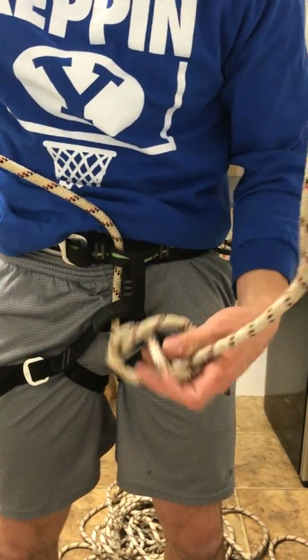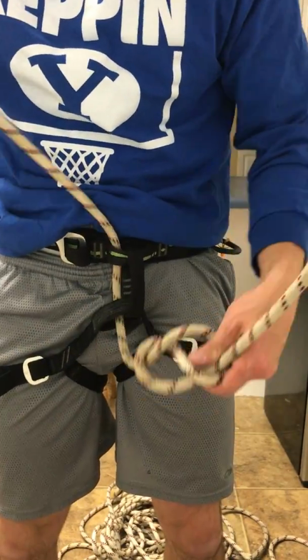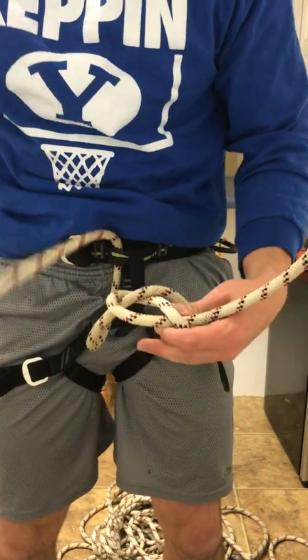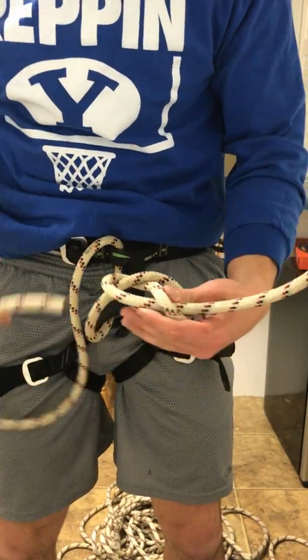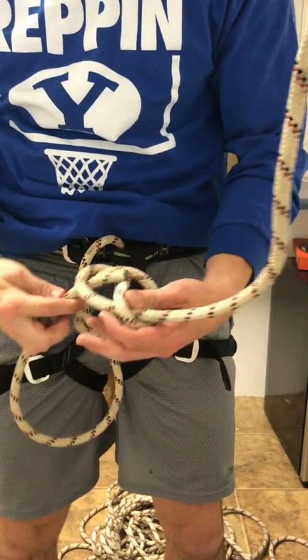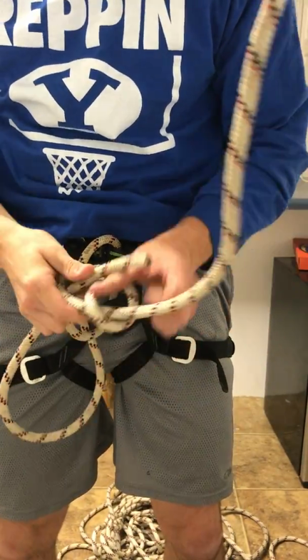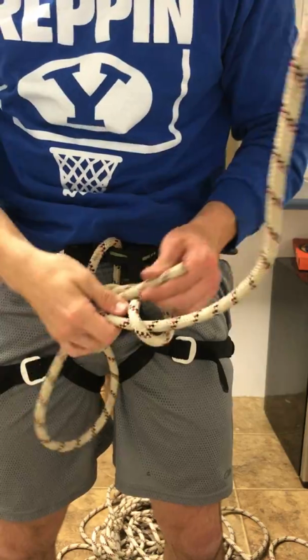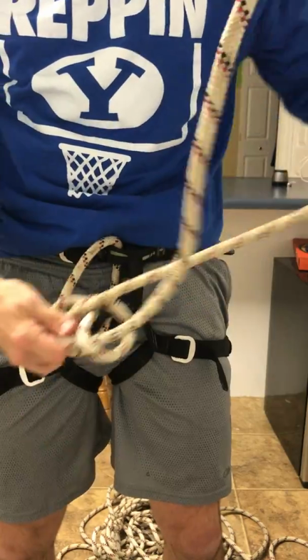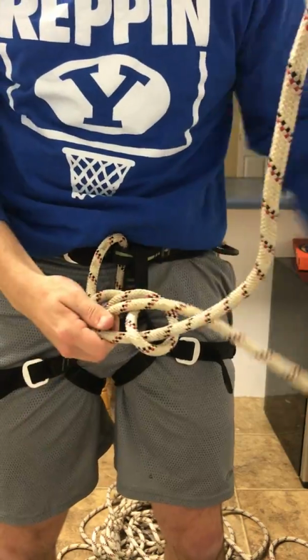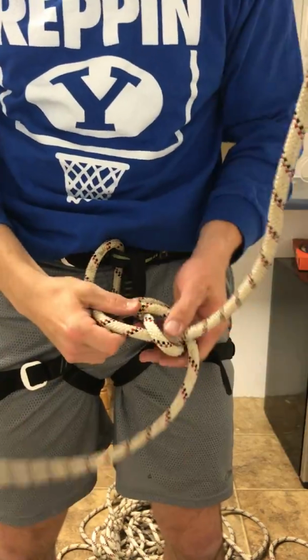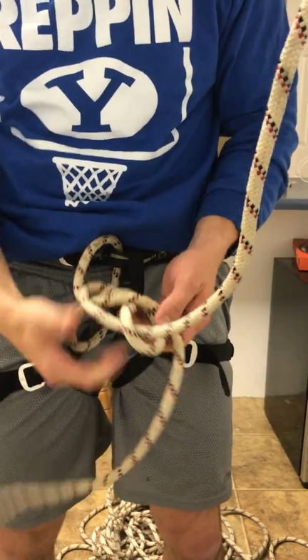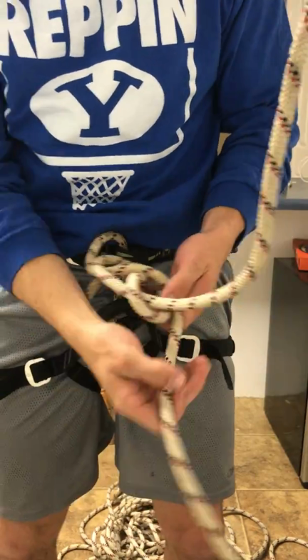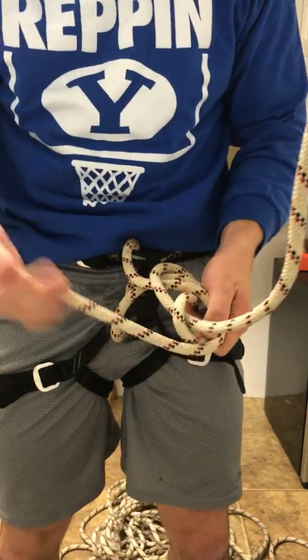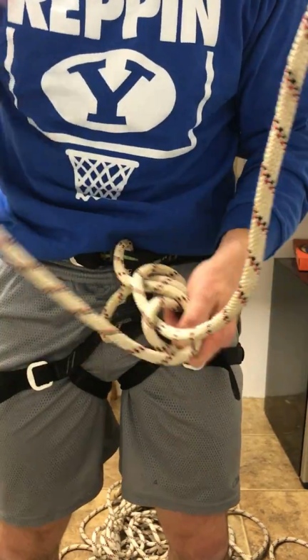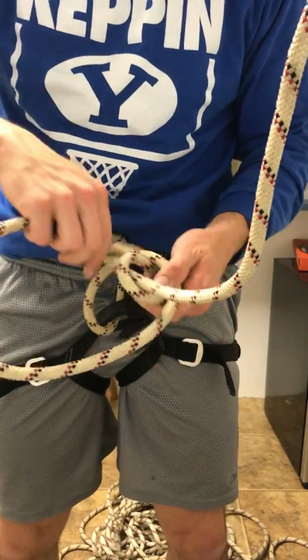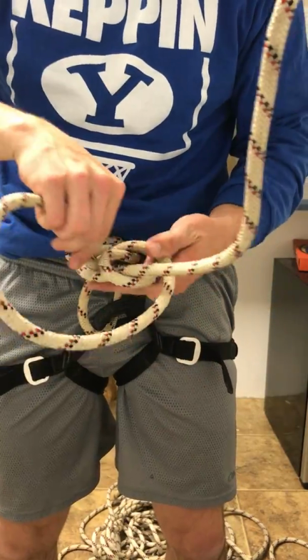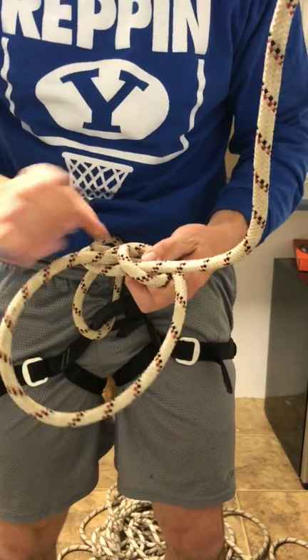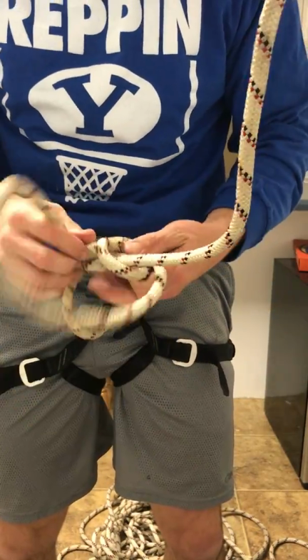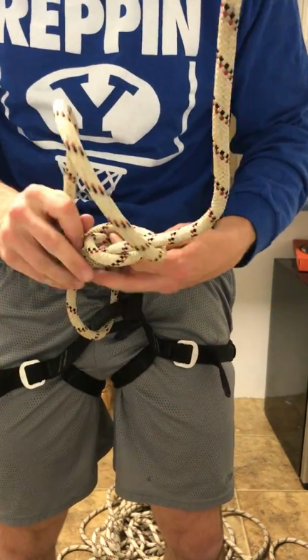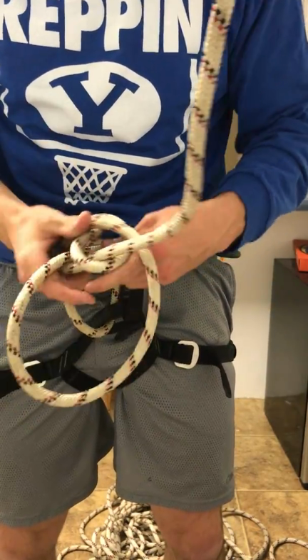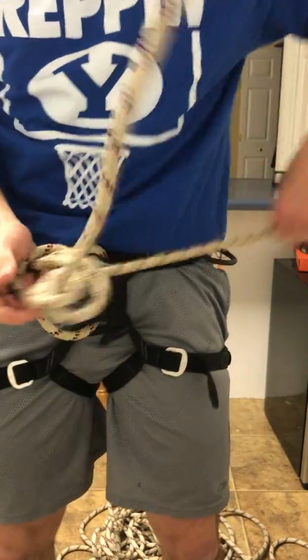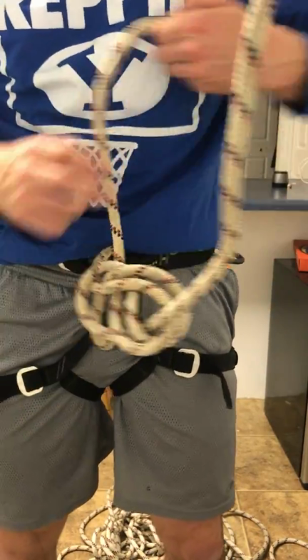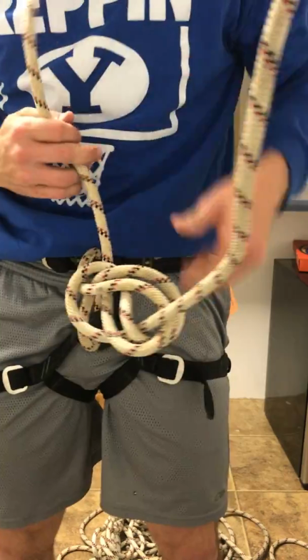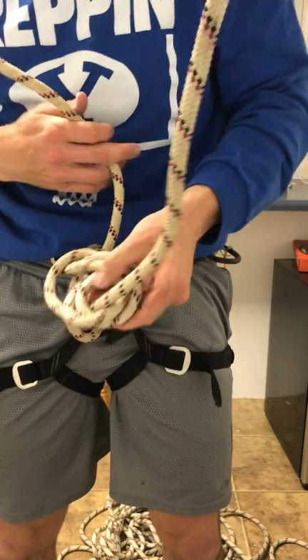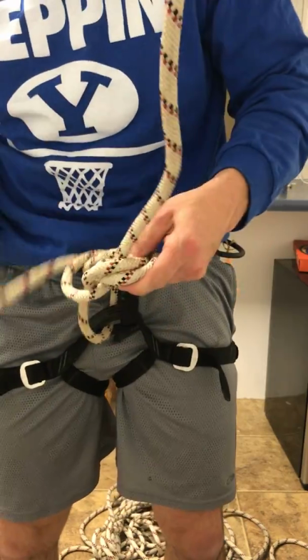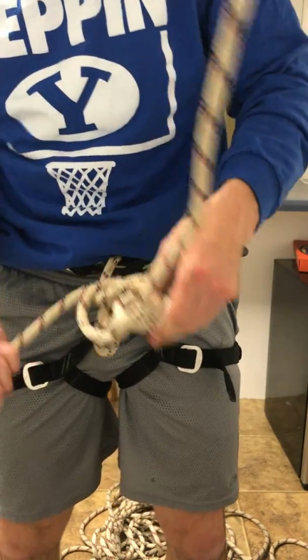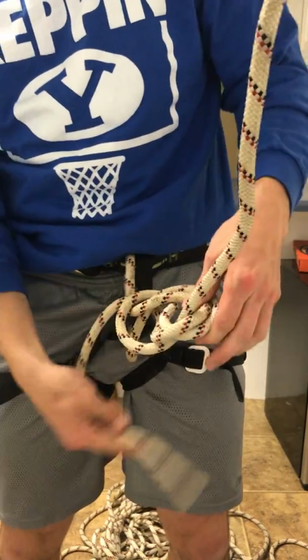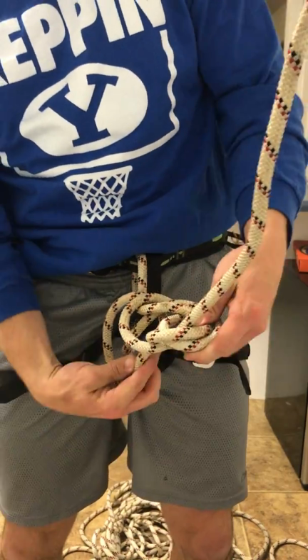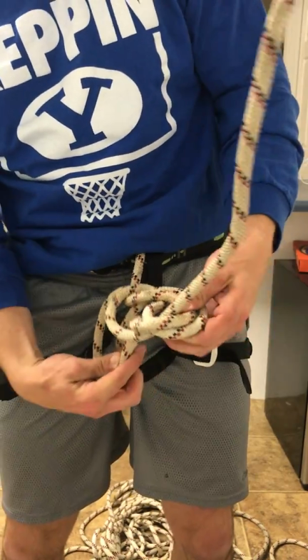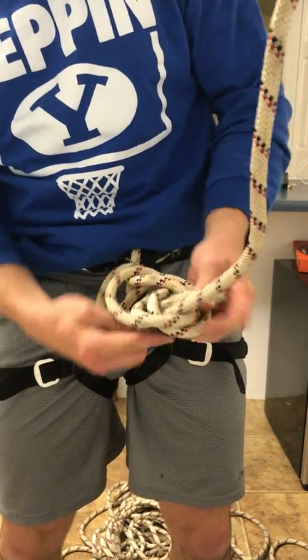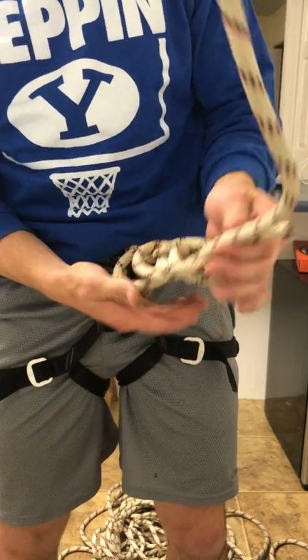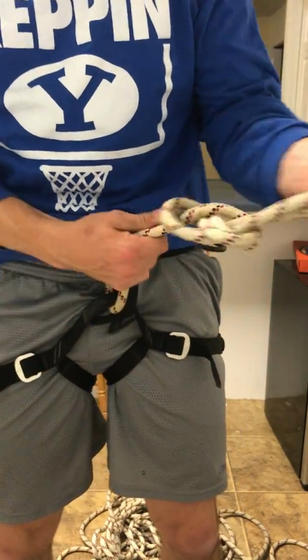This is where I do the follow through. So the way it came out, I come up through there, around the back, back down, swing back around and come up and through.